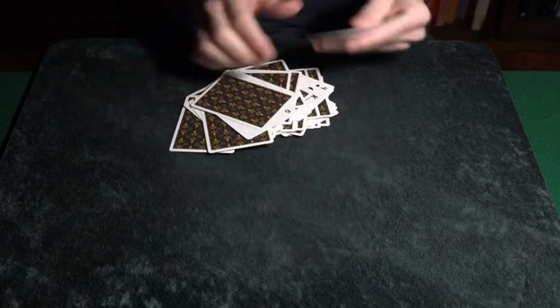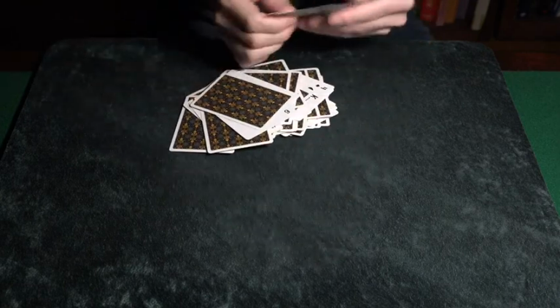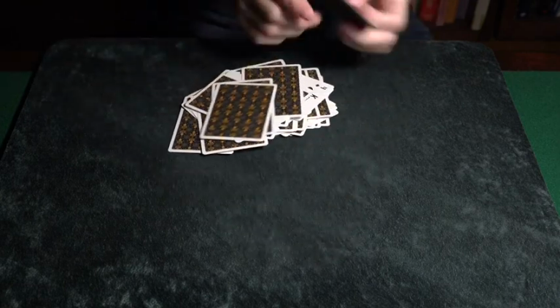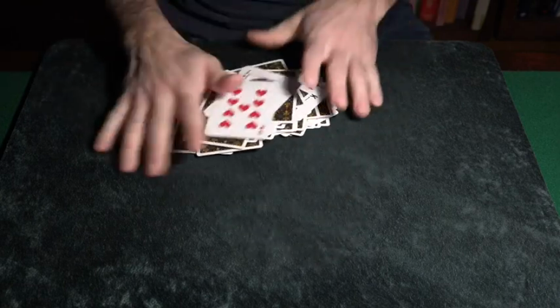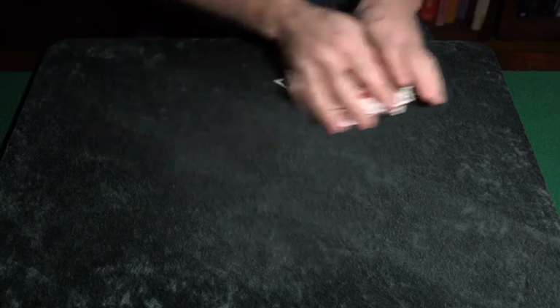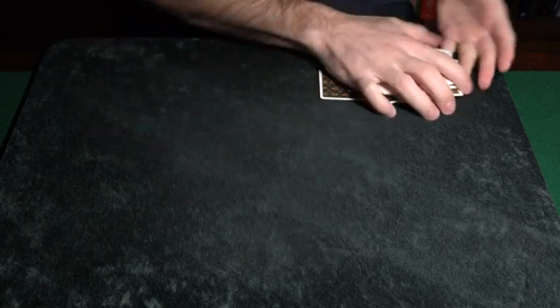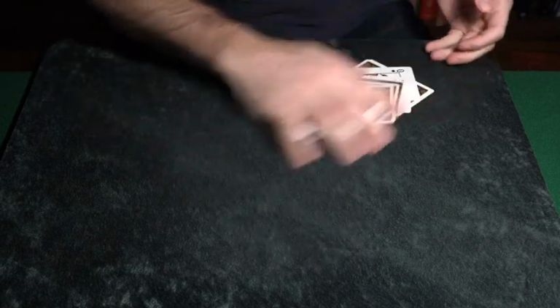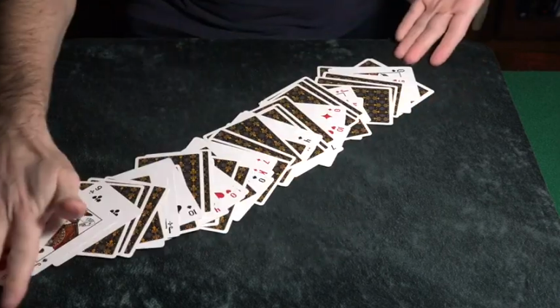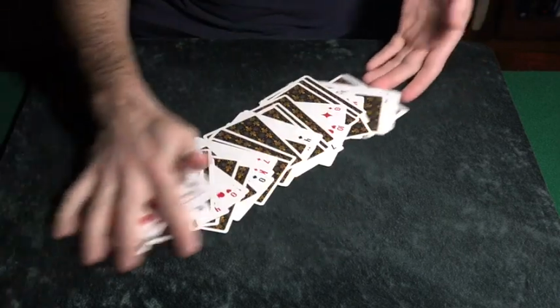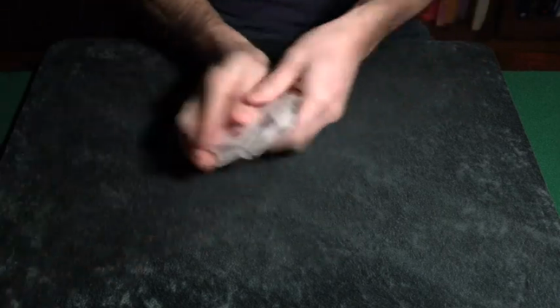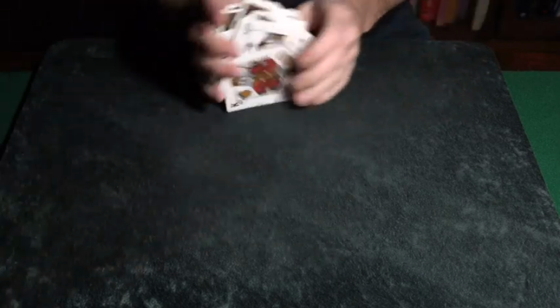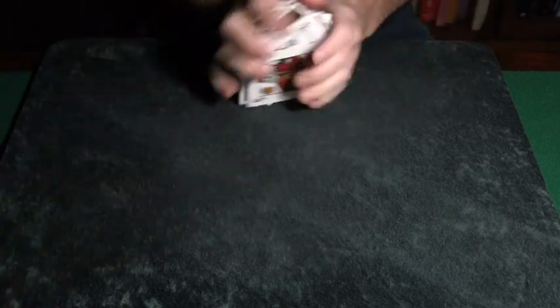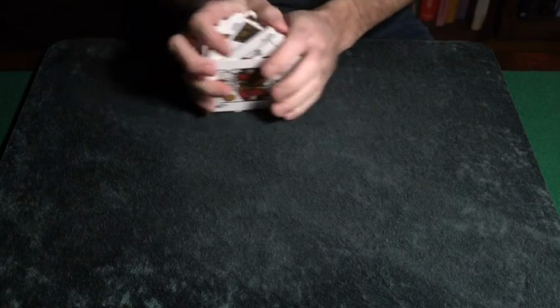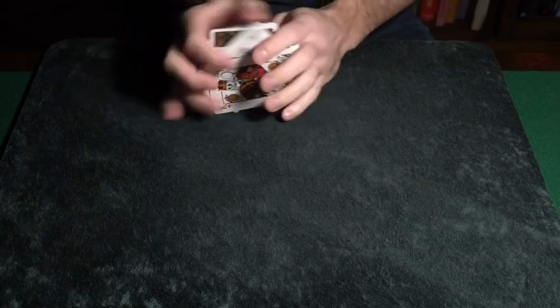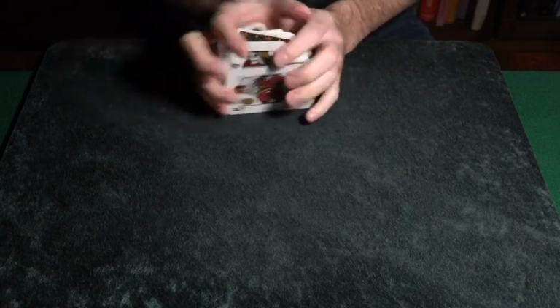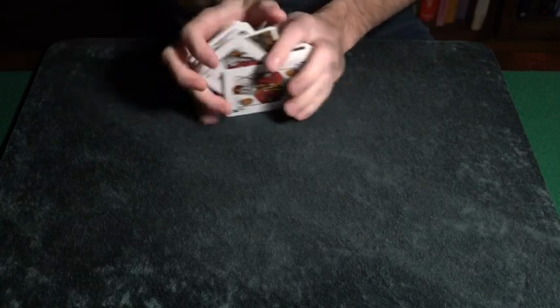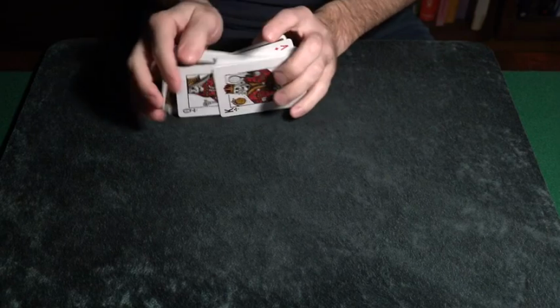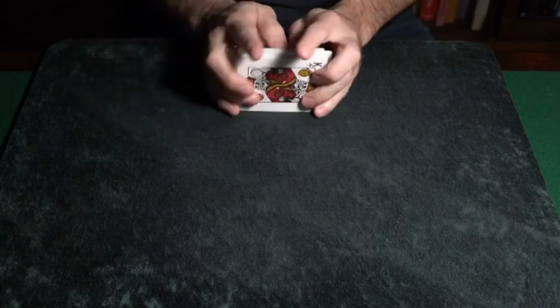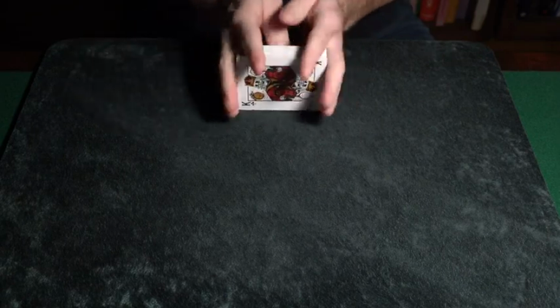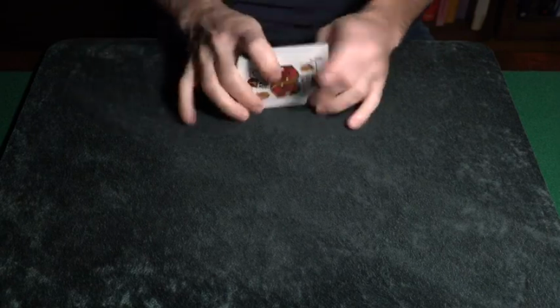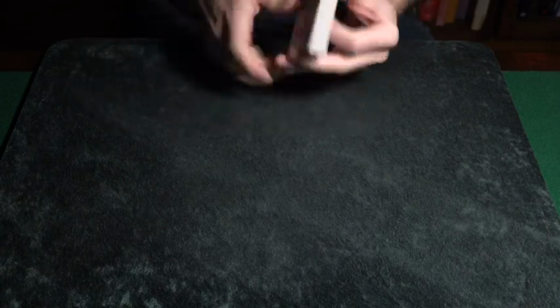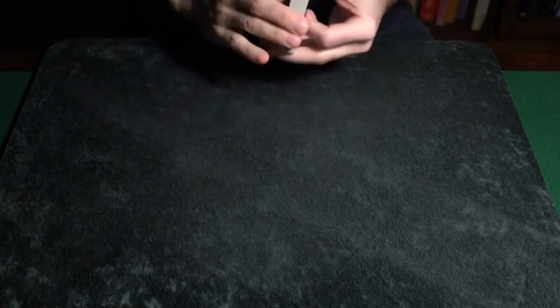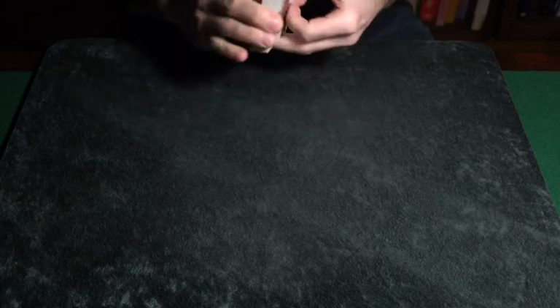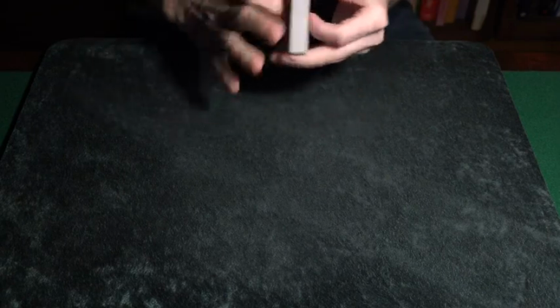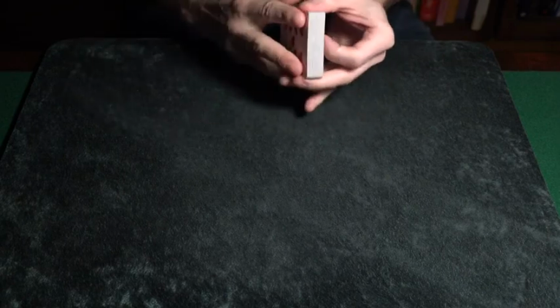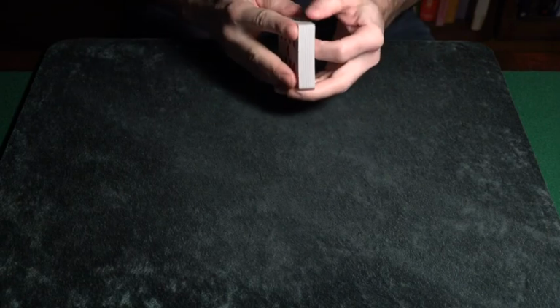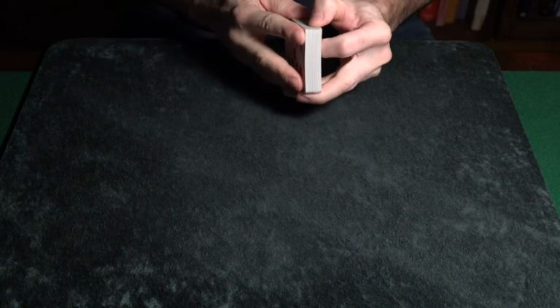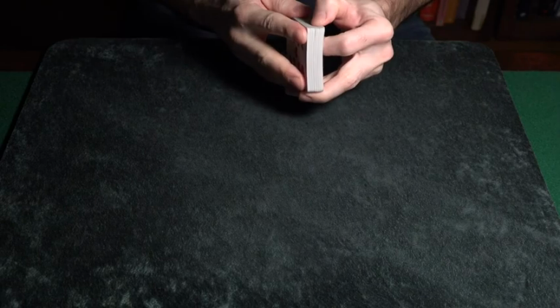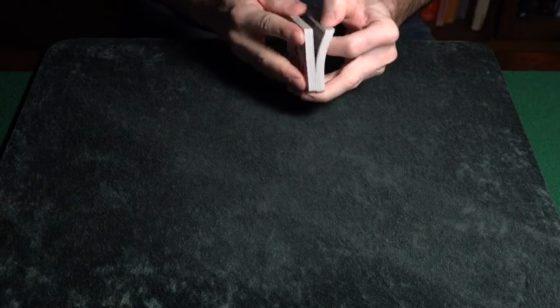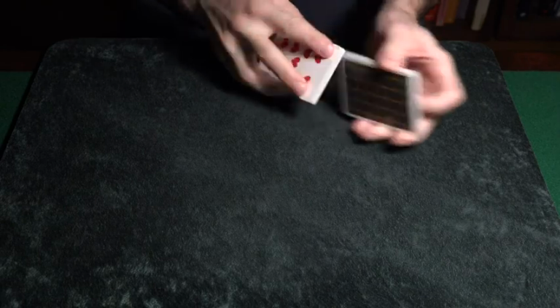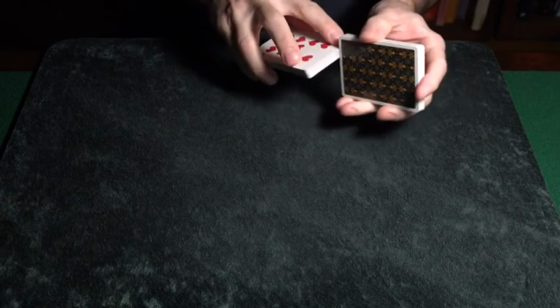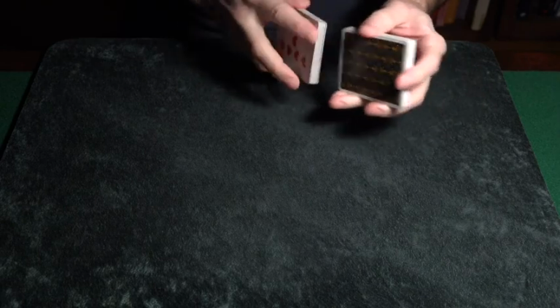If you've got a keen eye you can see that I just mixed all the cards faces into backs from top to bottom. There's no denying that the deck is mixed faces into backs. There's a technical term for this - it's called a mess.